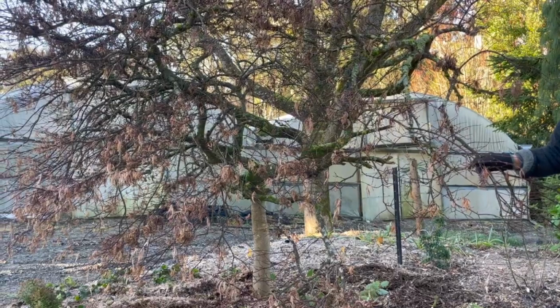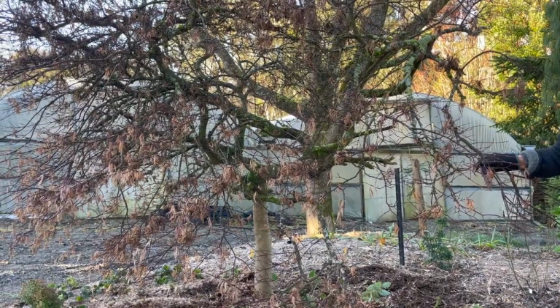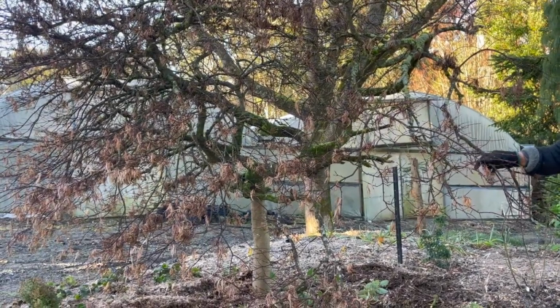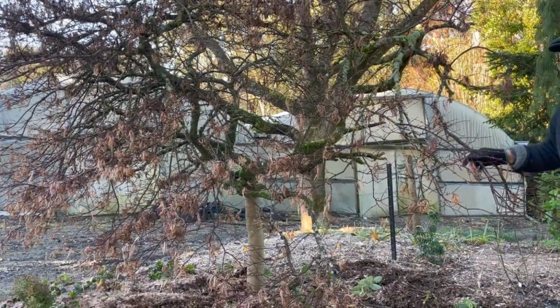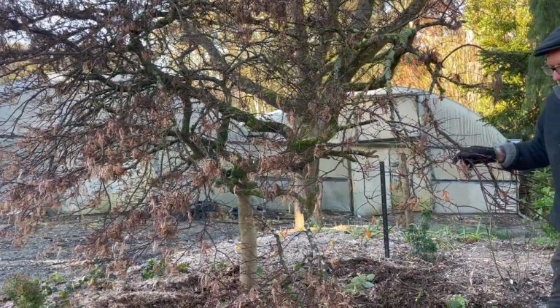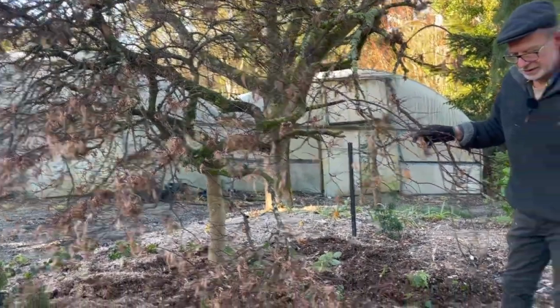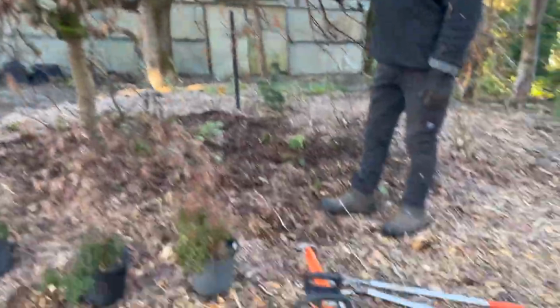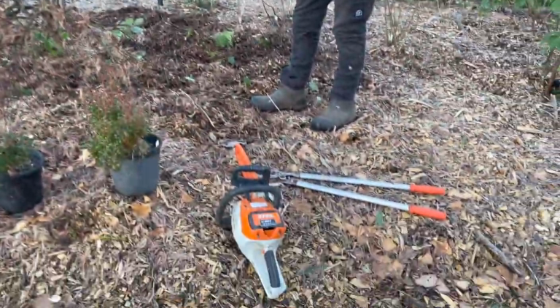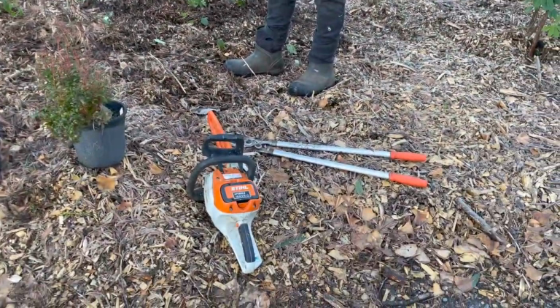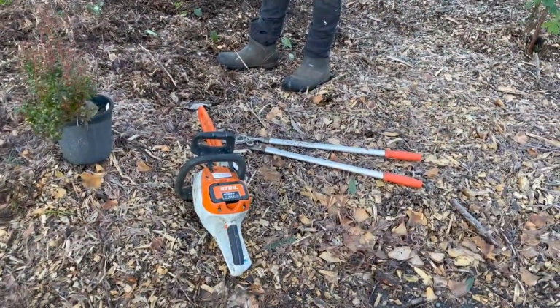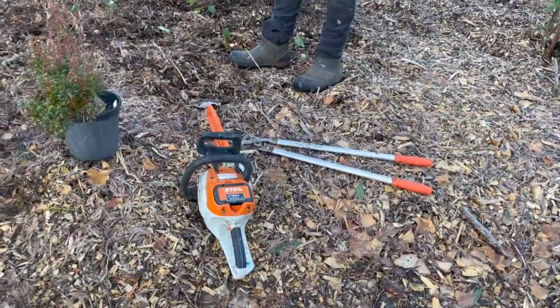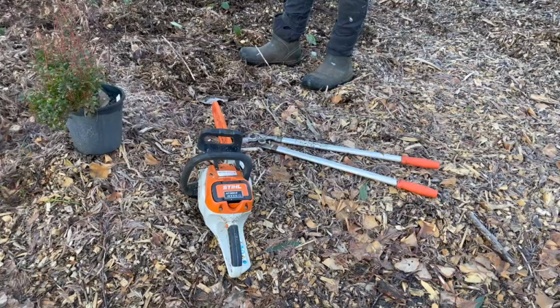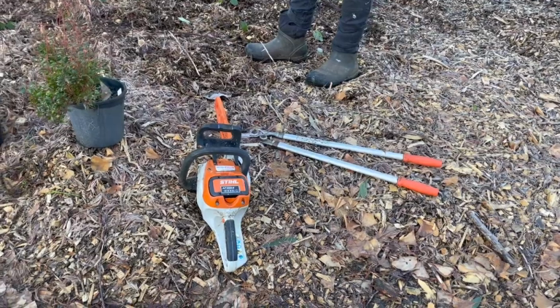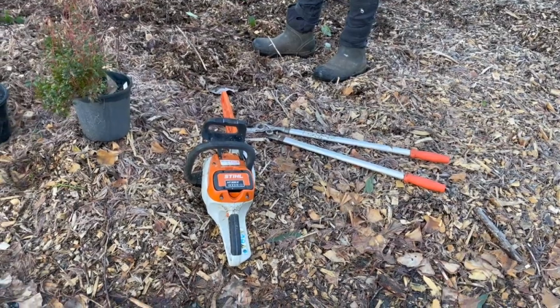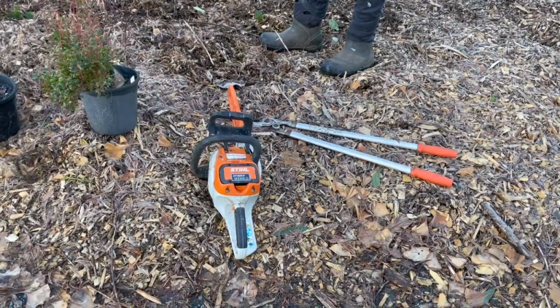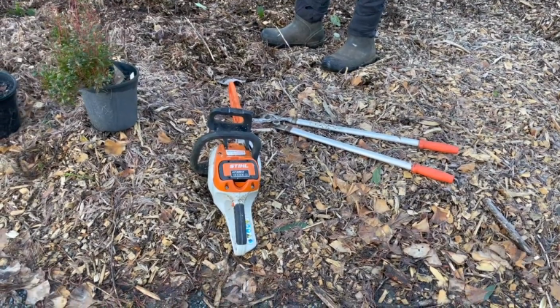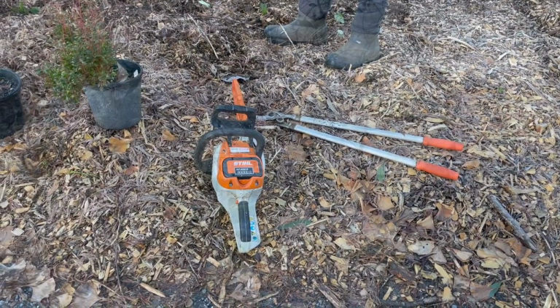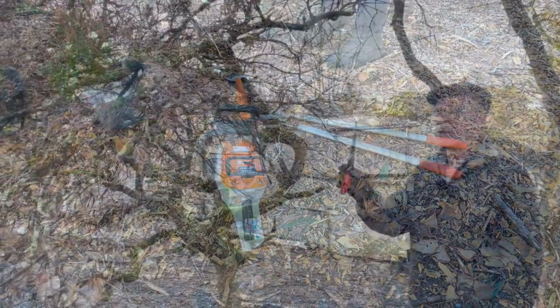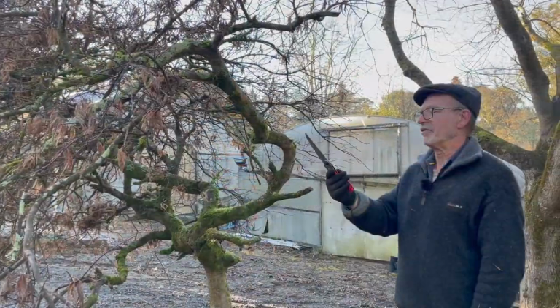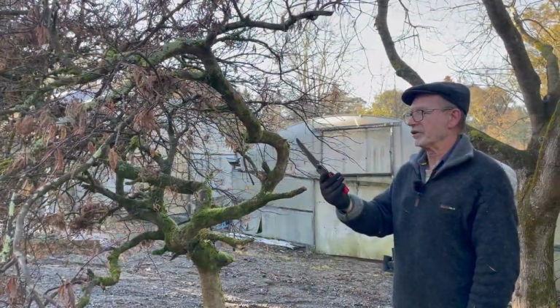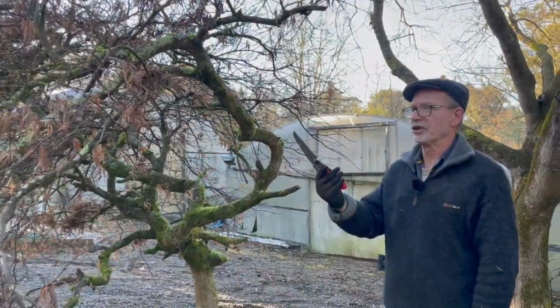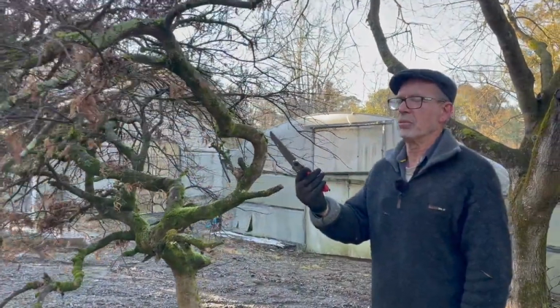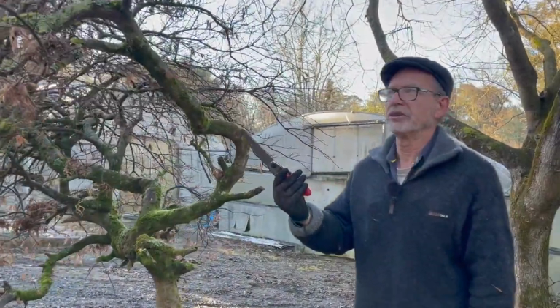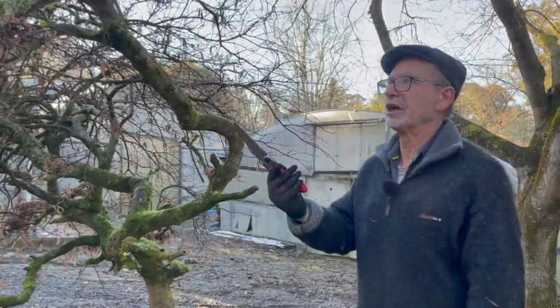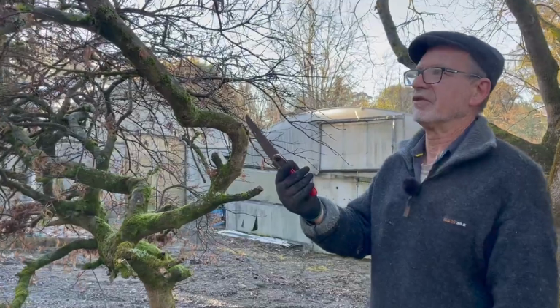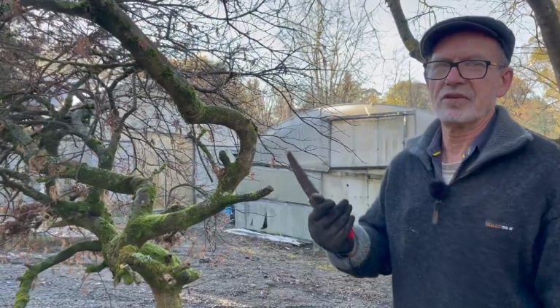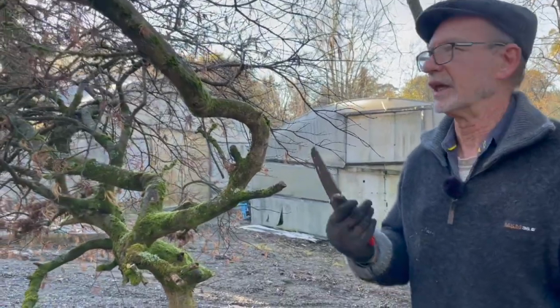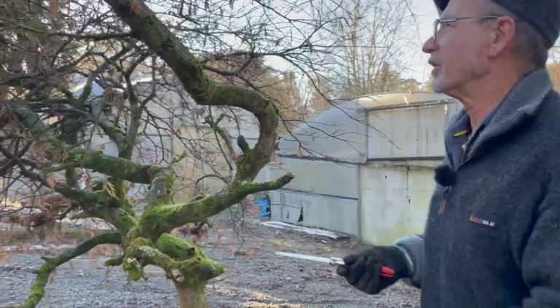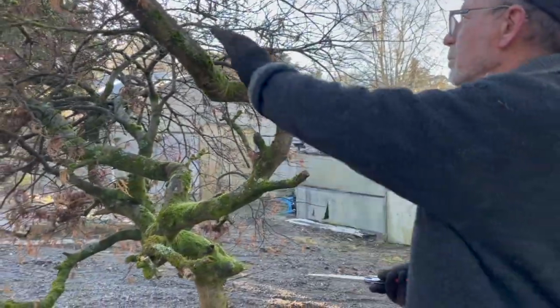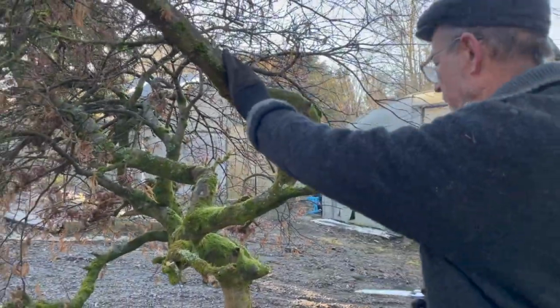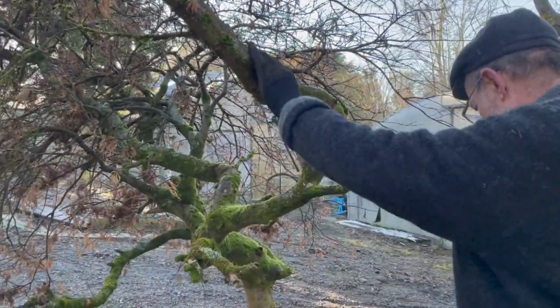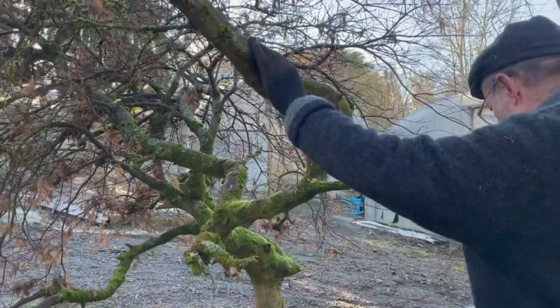We've got some heavy-duty equipment here — we're using loppers and a little chainsaw. This is my favourite tool, a pocket saw. It's really convenient for getting into these shrubs in difficult spots.